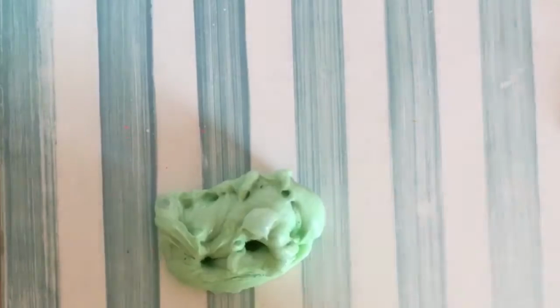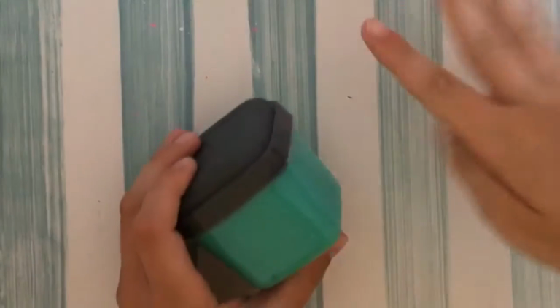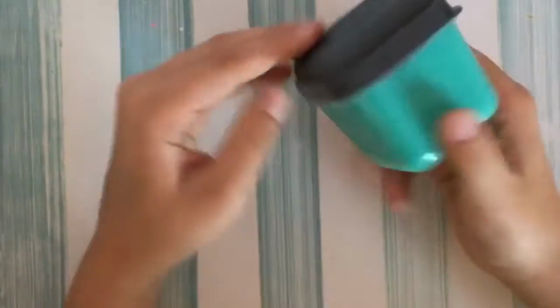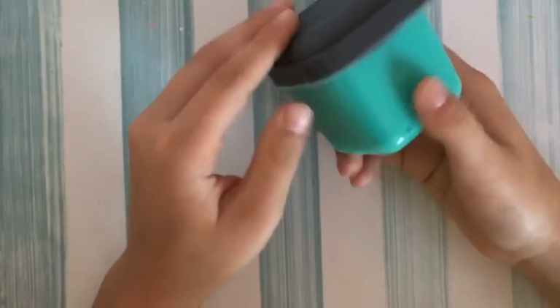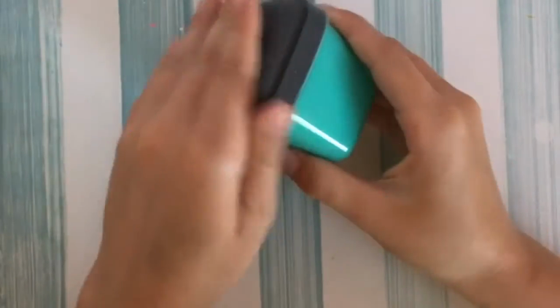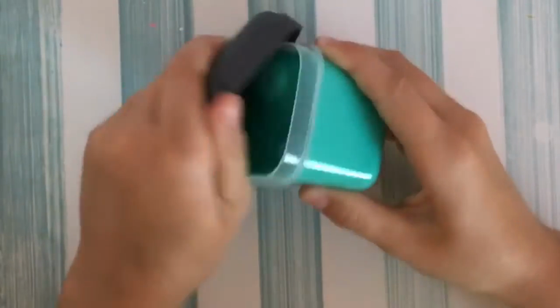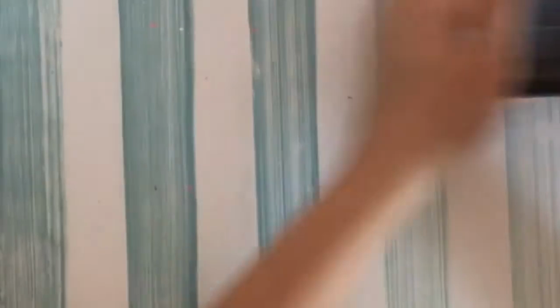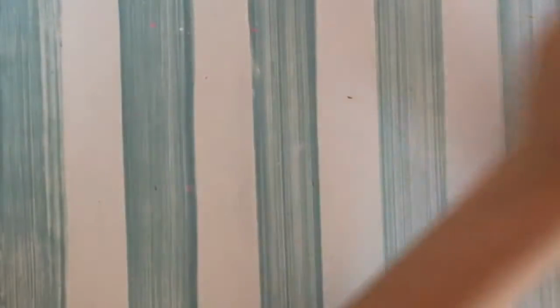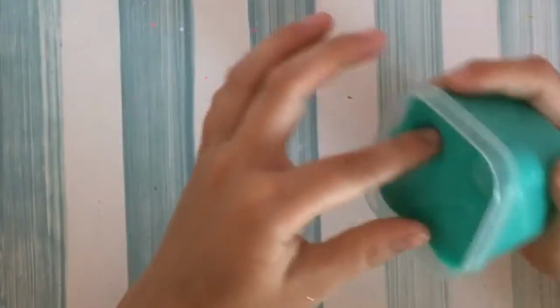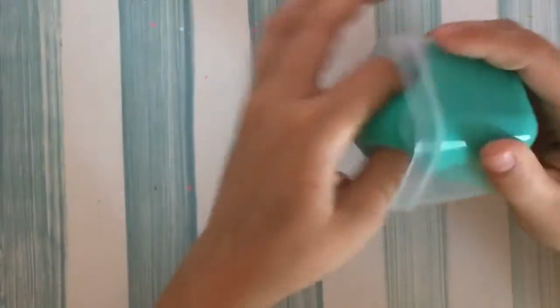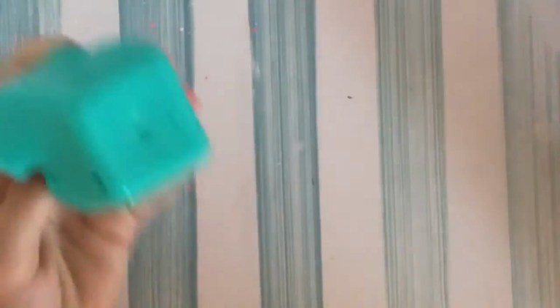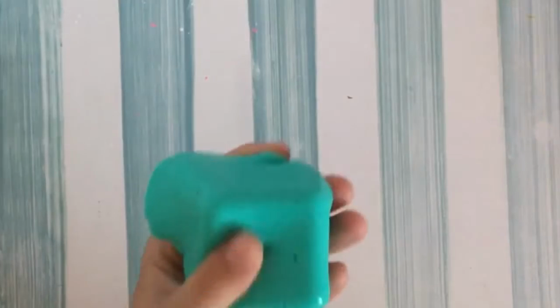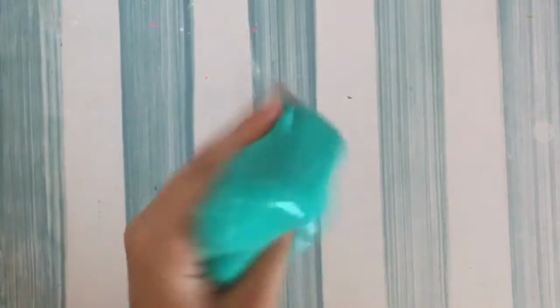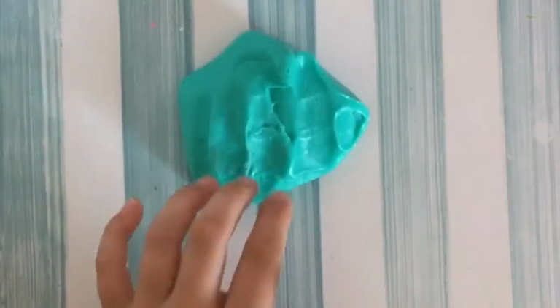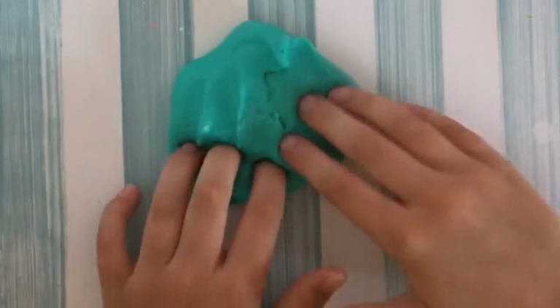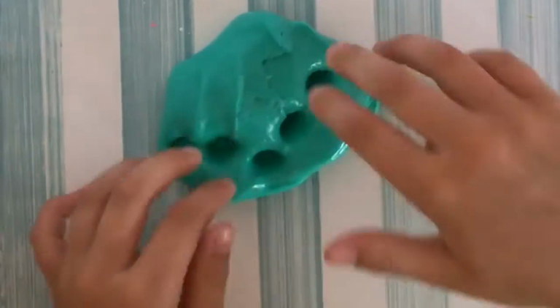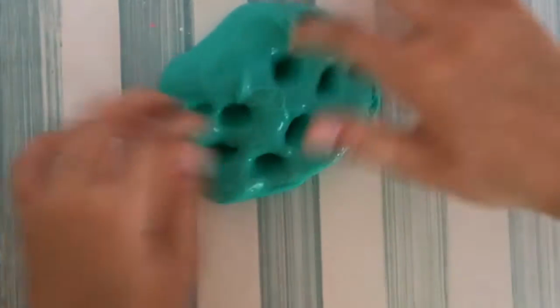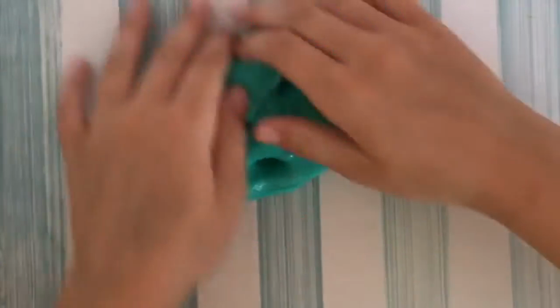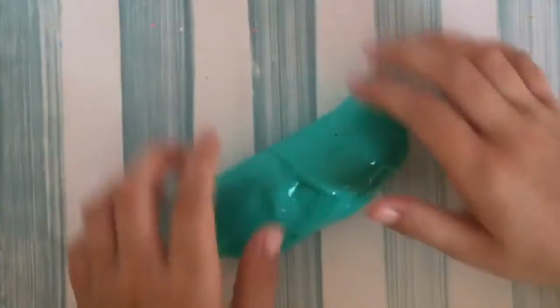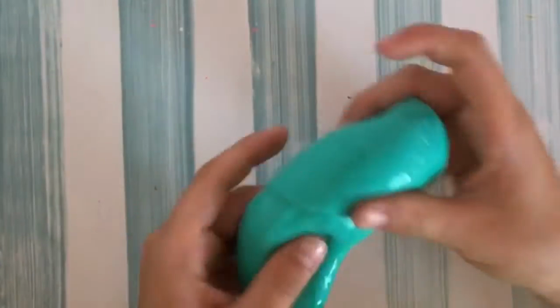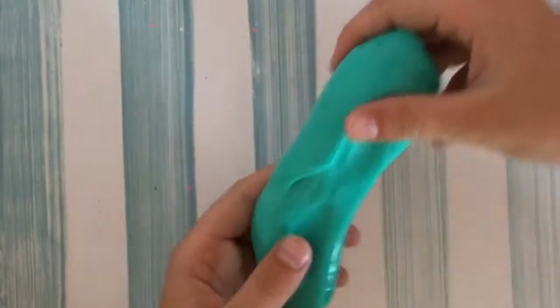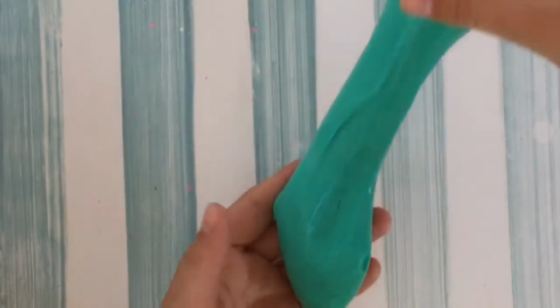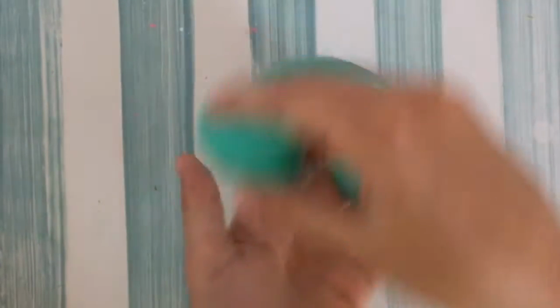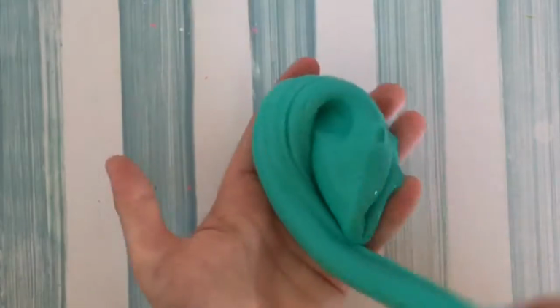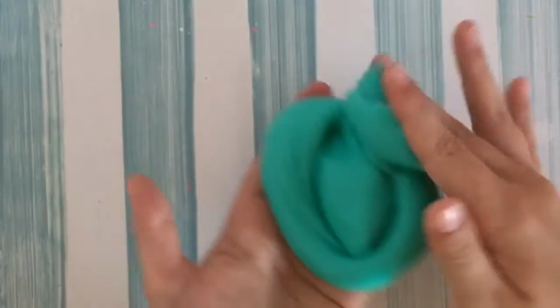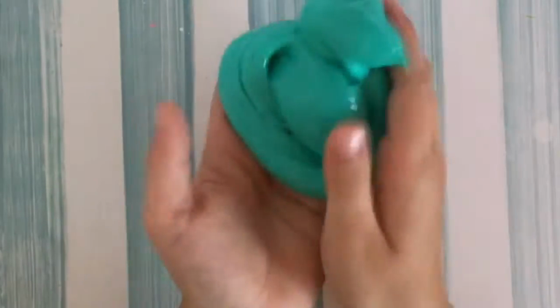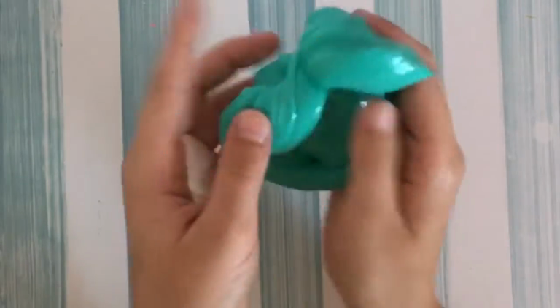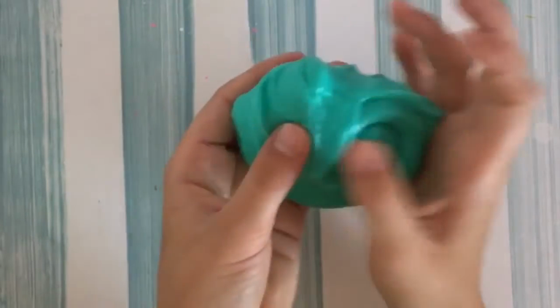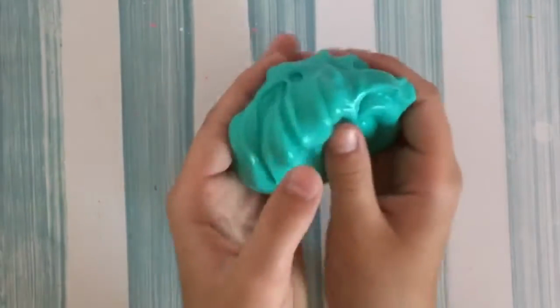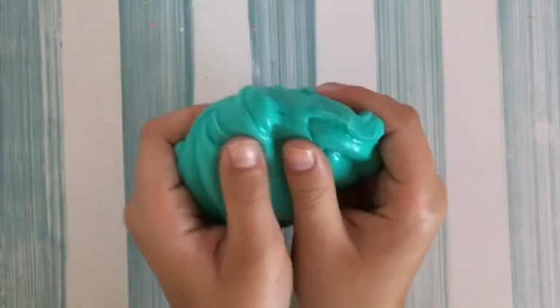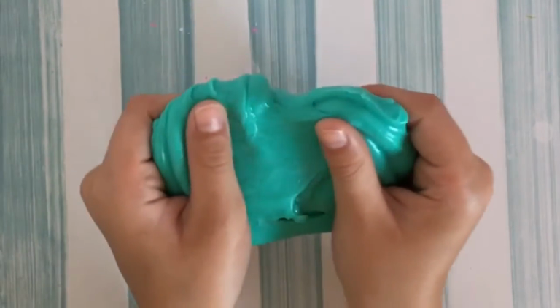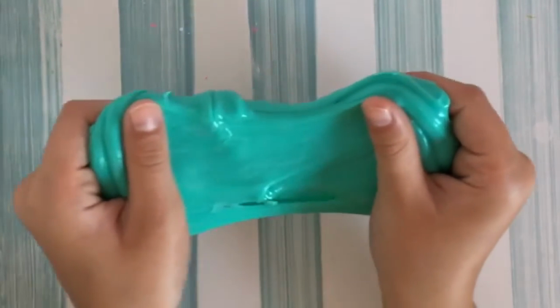My fourth favorite slime is this aqua color. It is so pretty — the color — and it's so stretchy and it's like glossy too. I really like it.